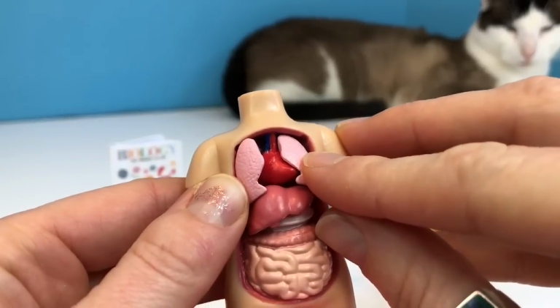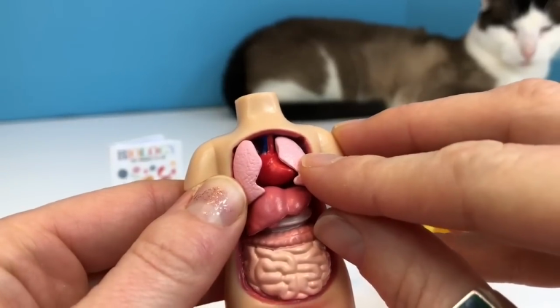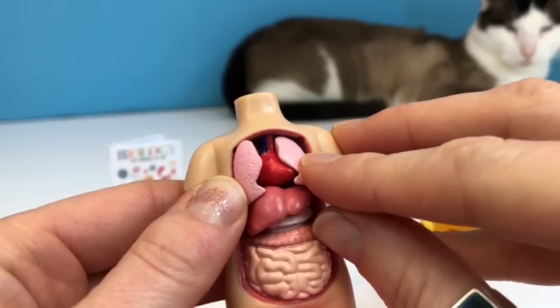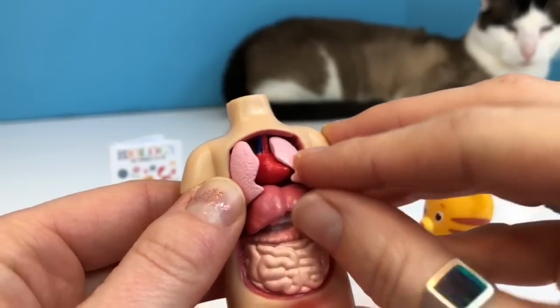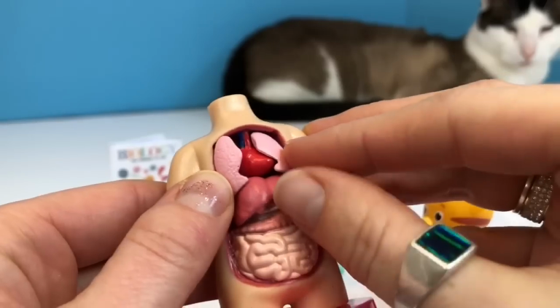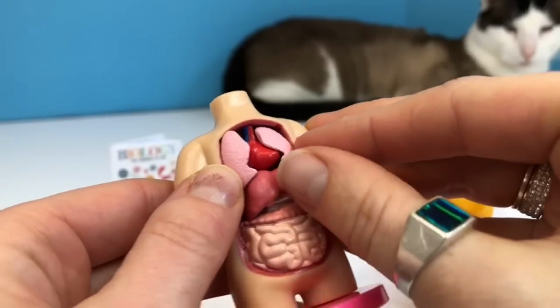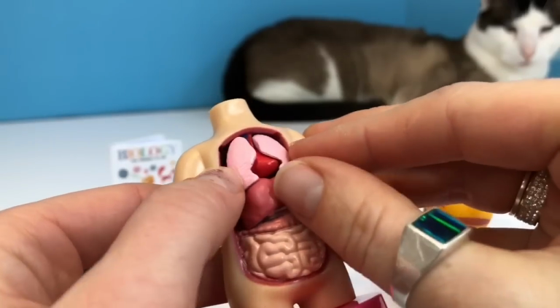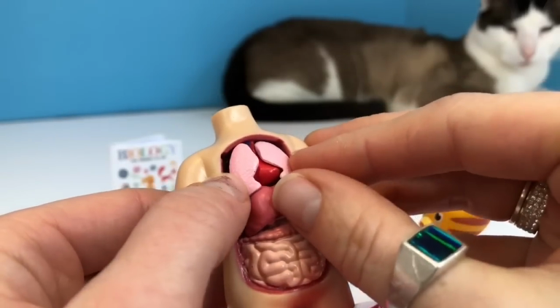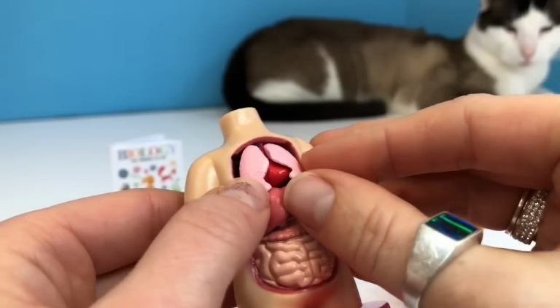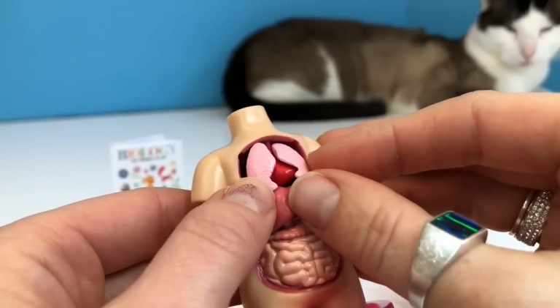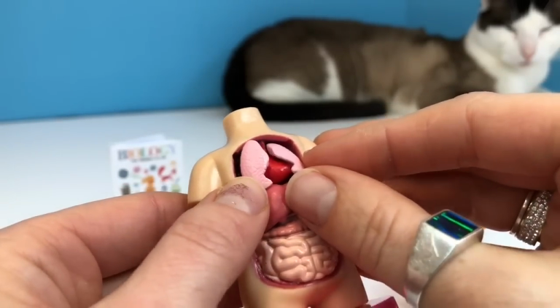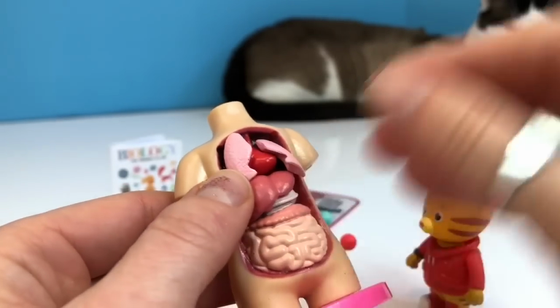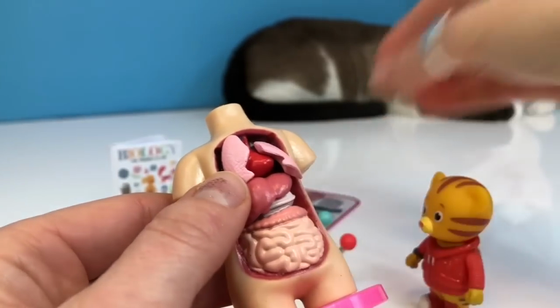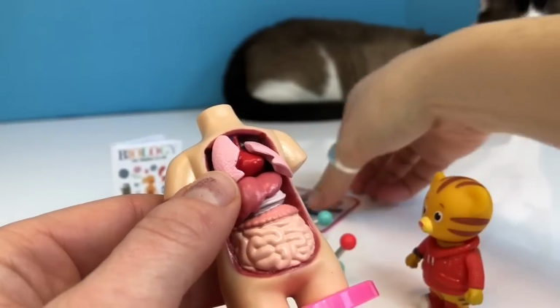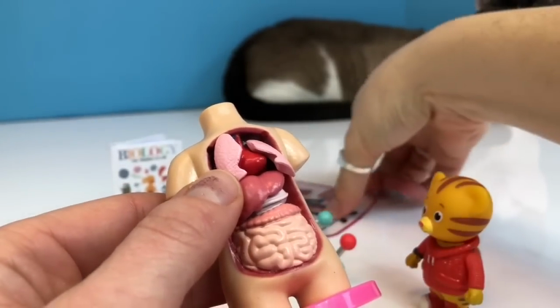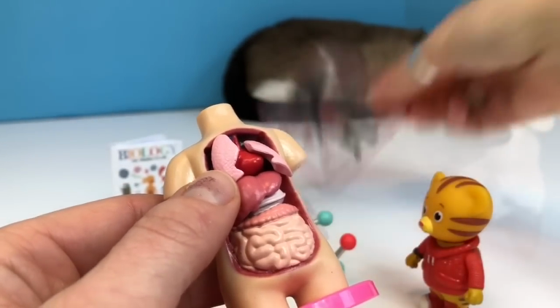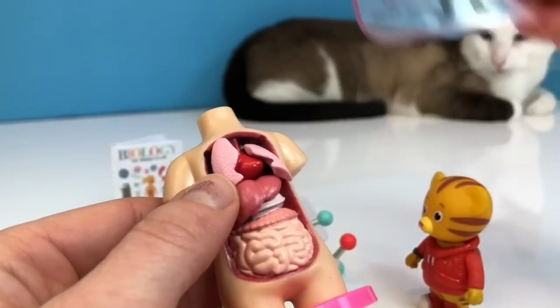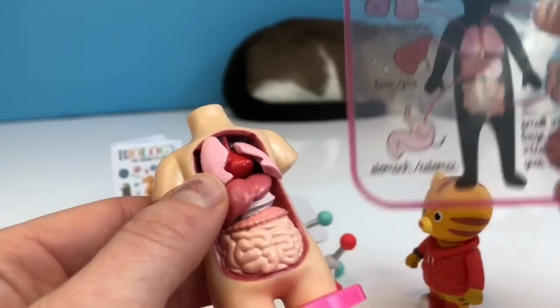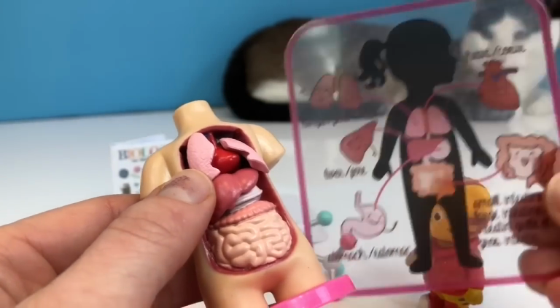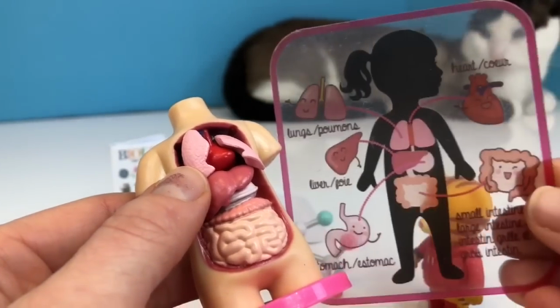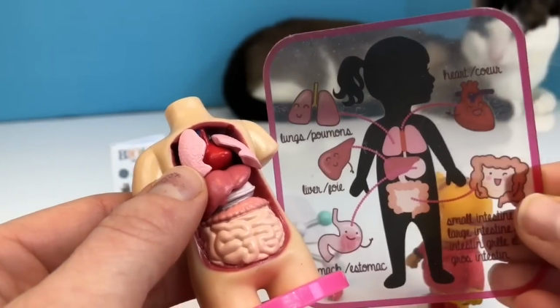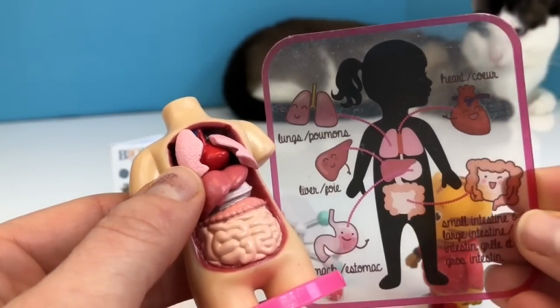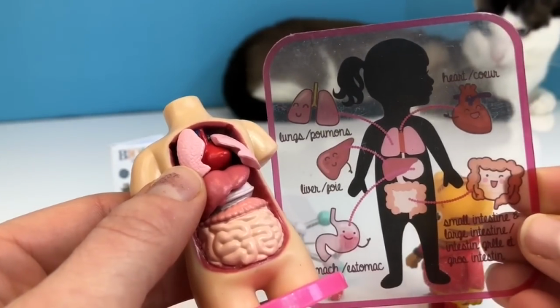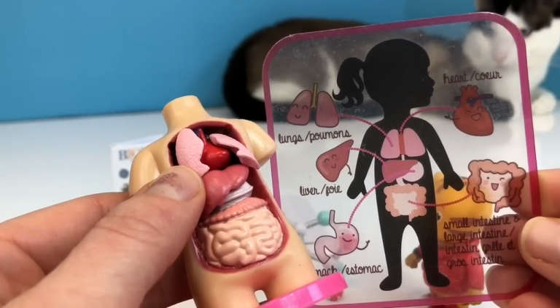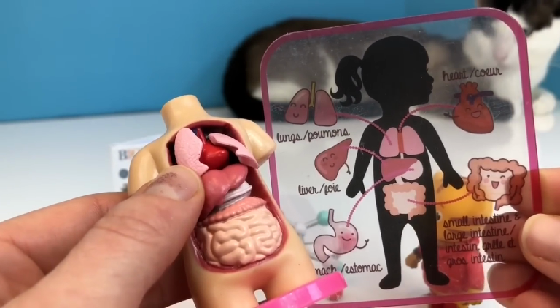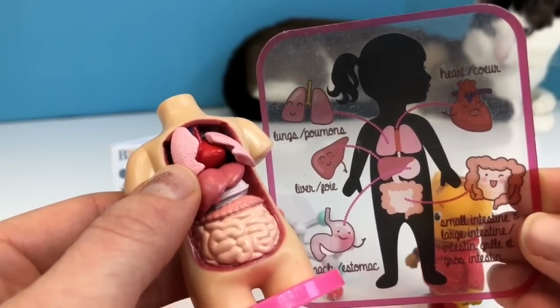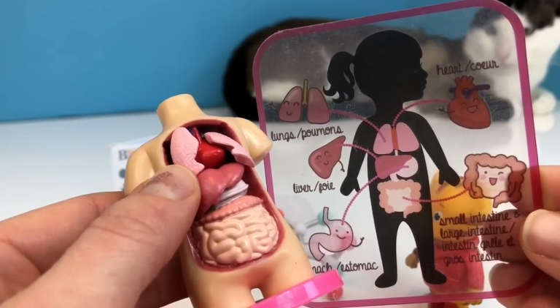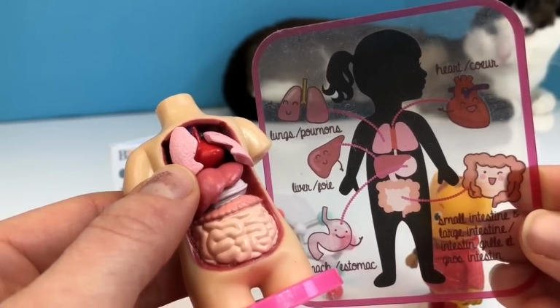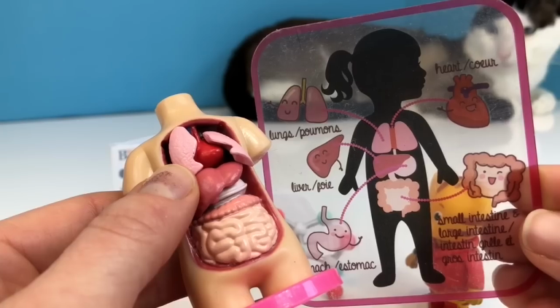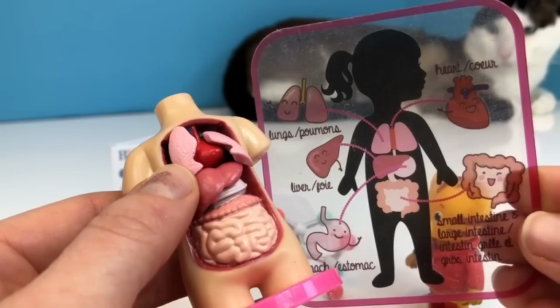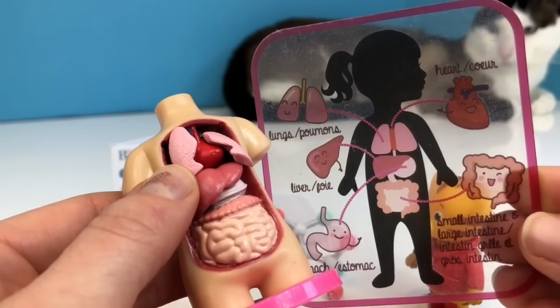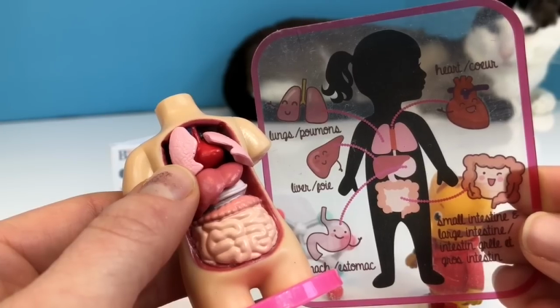Oxygen enters our mouth and our nose and goes into the lungs where it enters our blood. There's the diagram of our lungs.